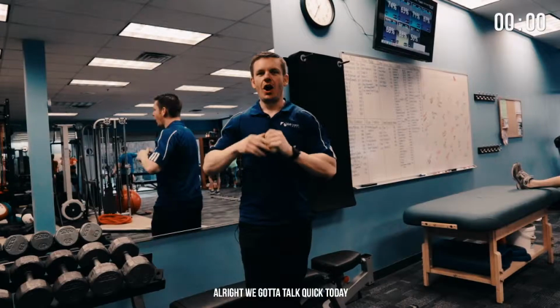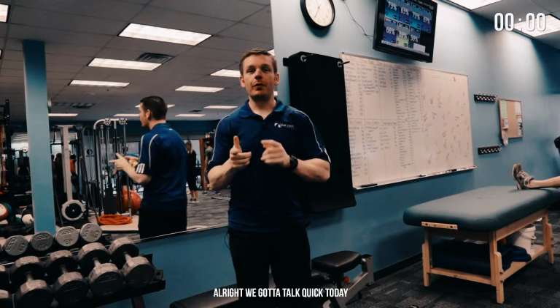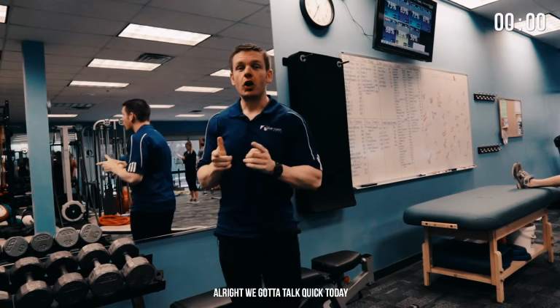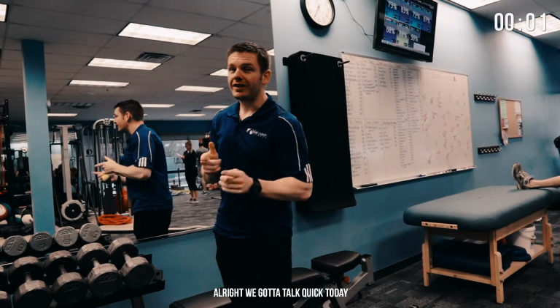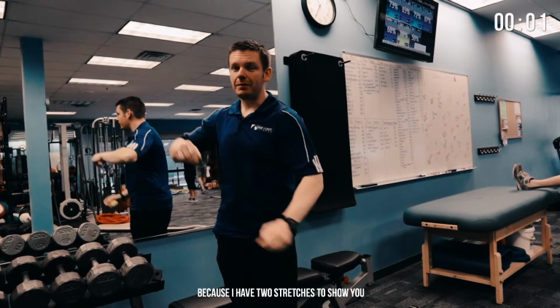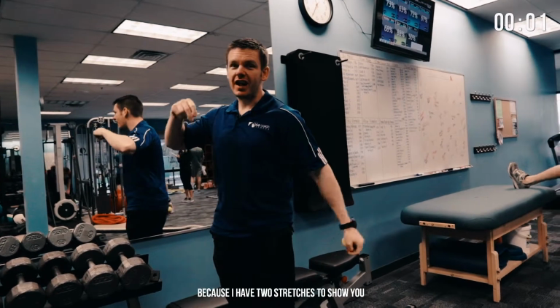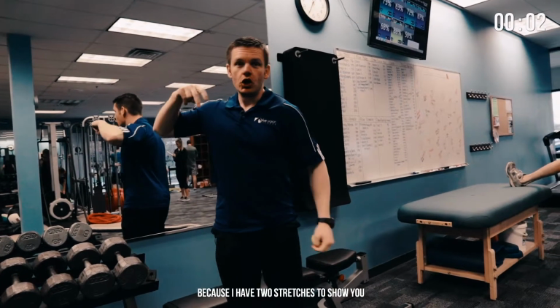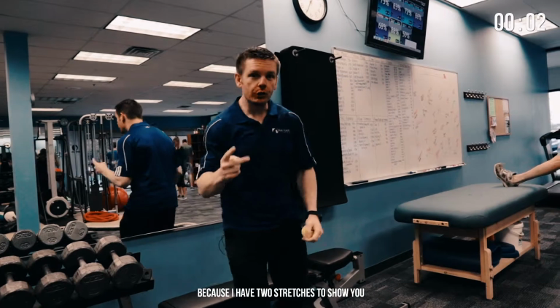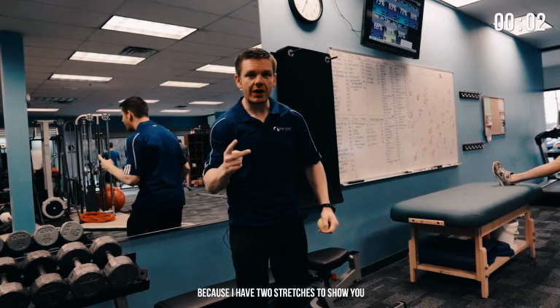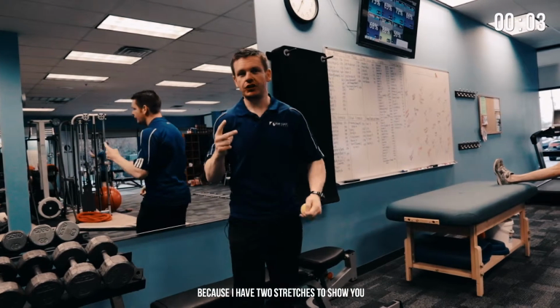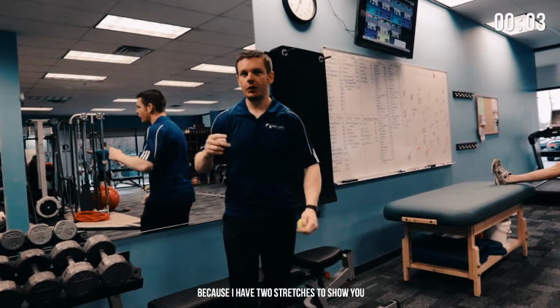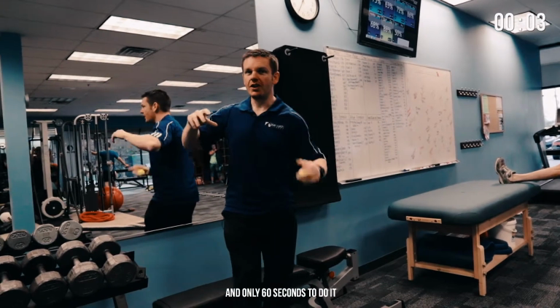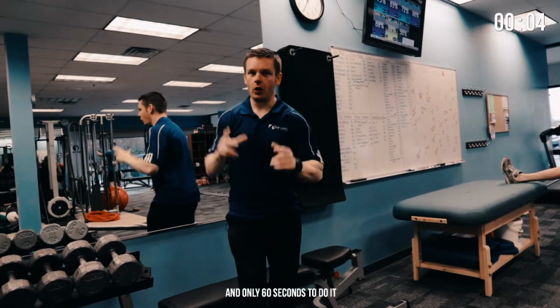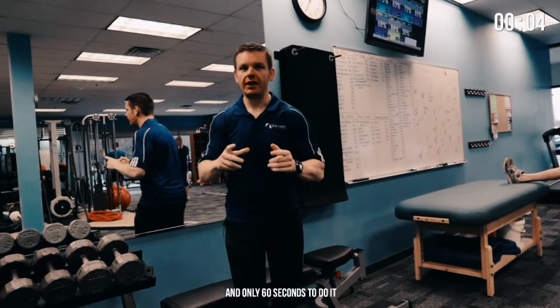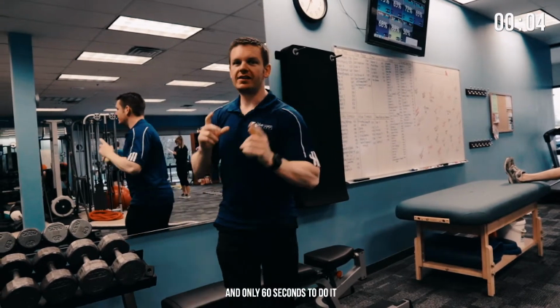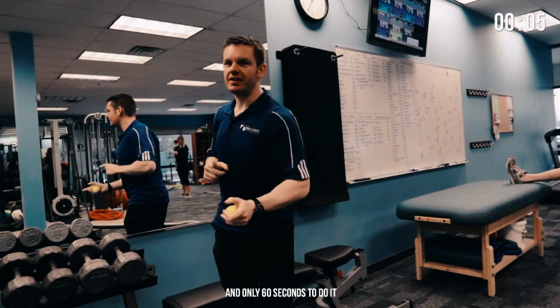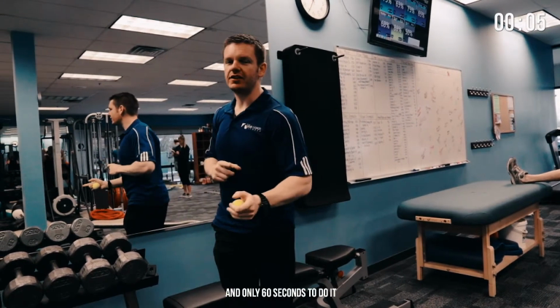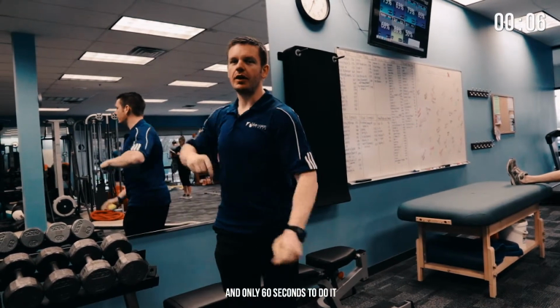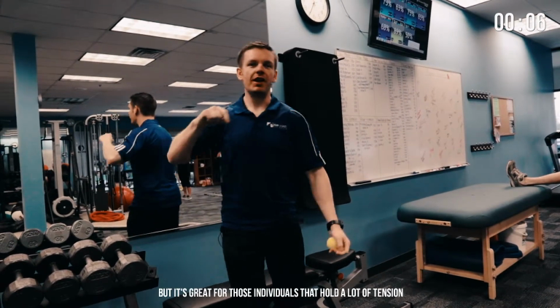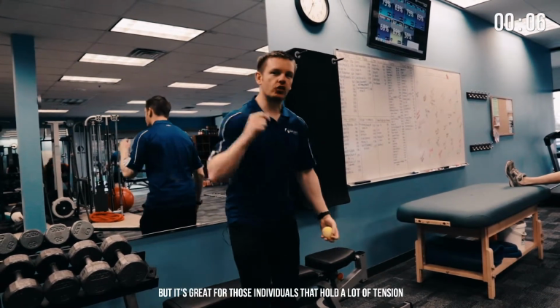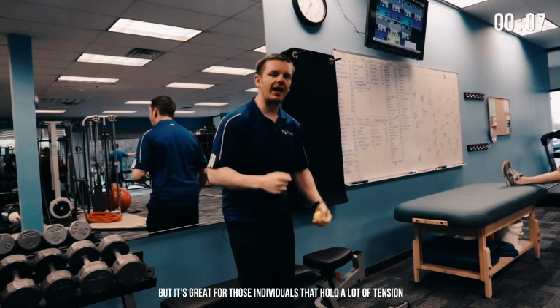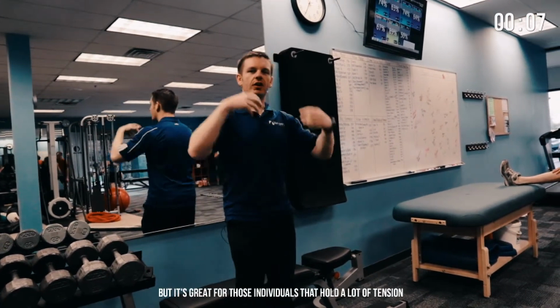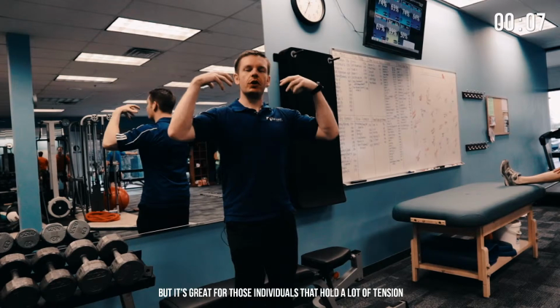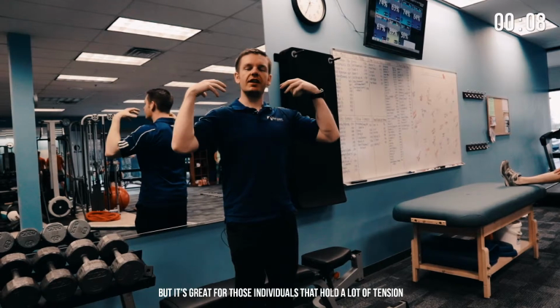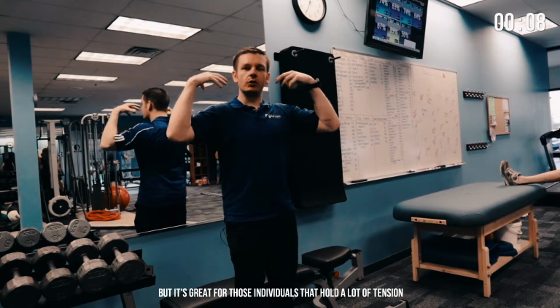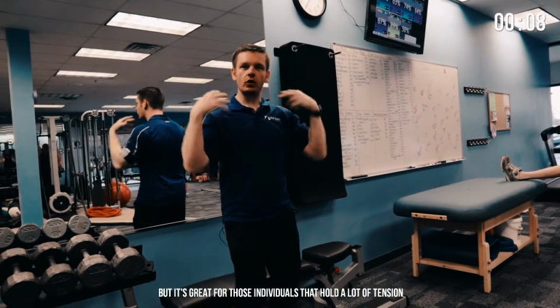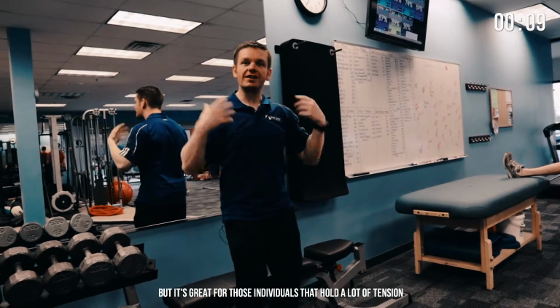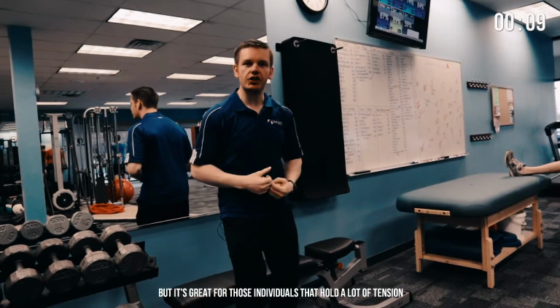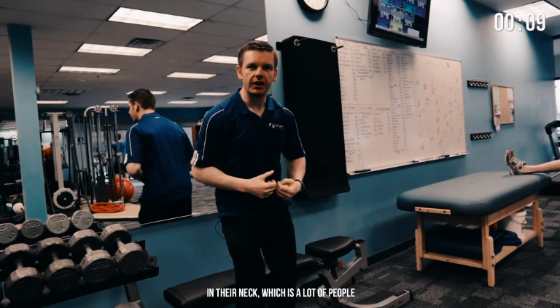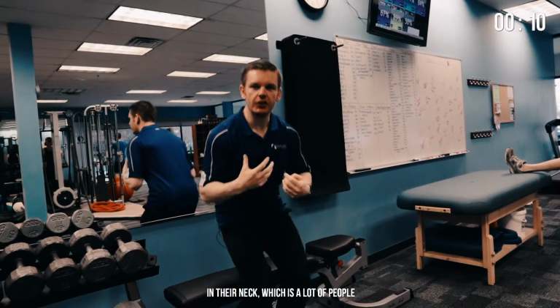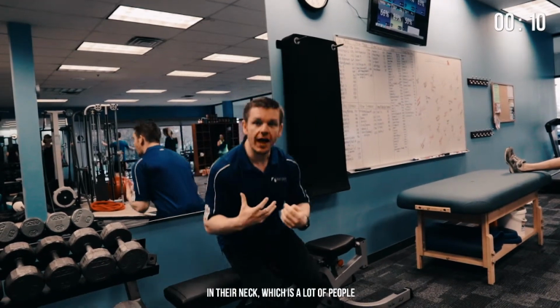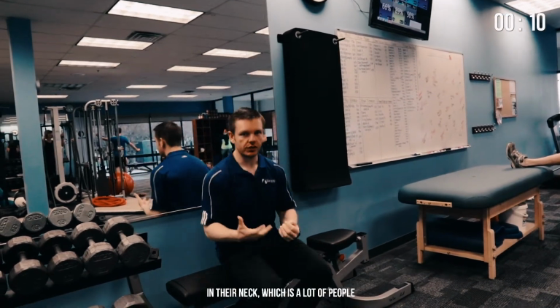We have to talk quick today because I have two stretches to show you and only 60 seconds to do it, but it's great for those individuals that hold a lot of tension in their neck, which is a lot of people.